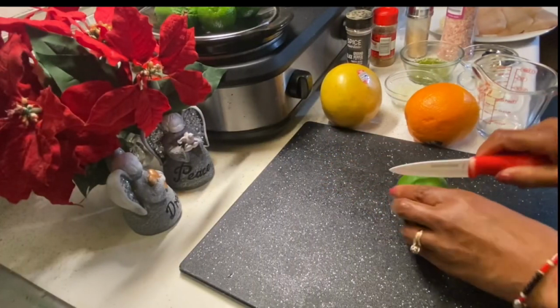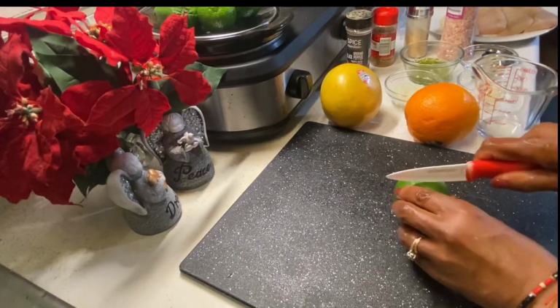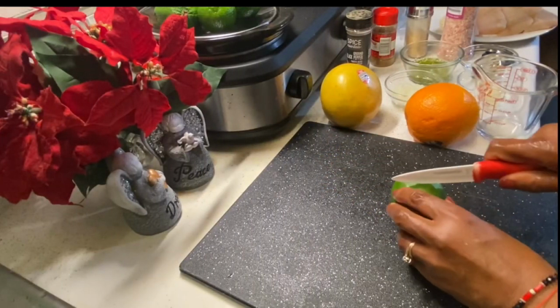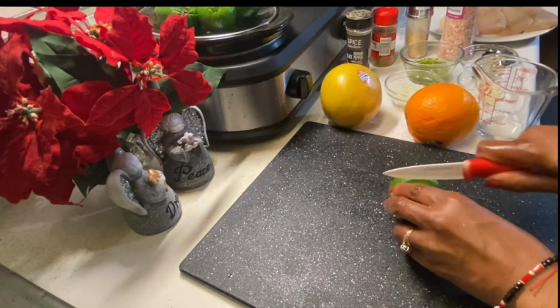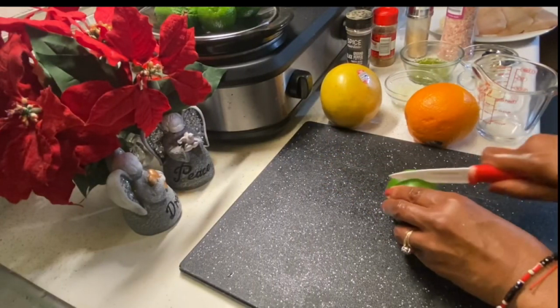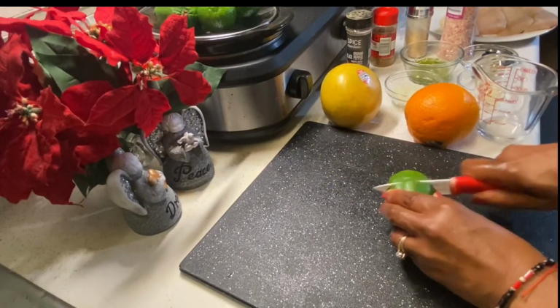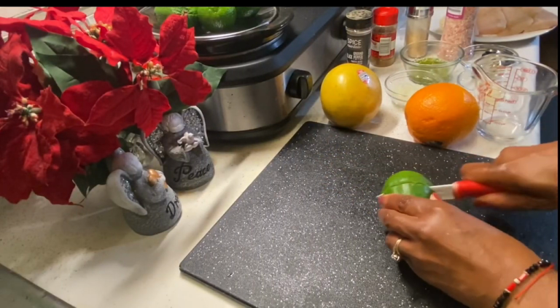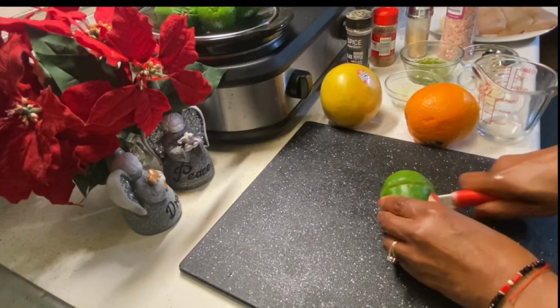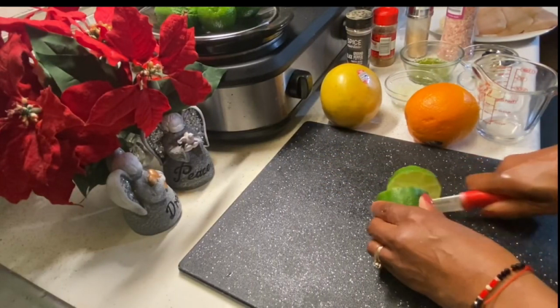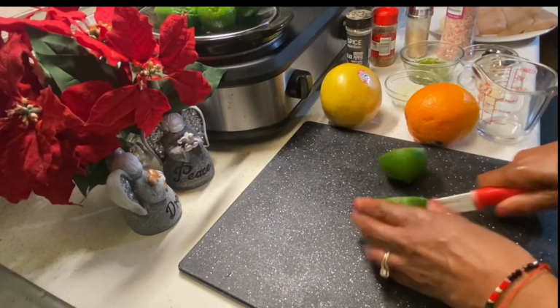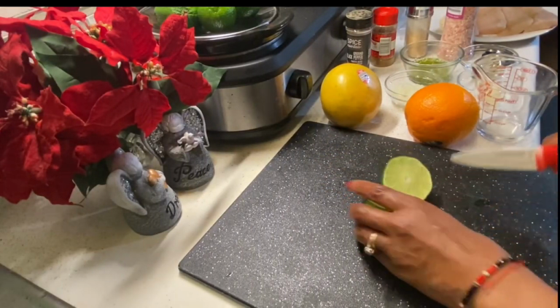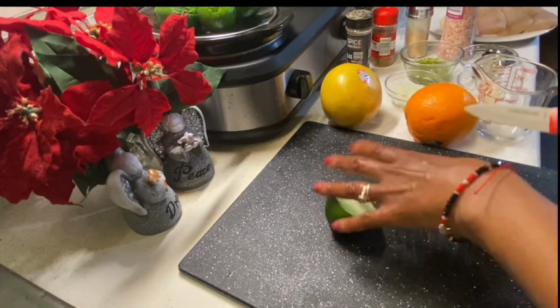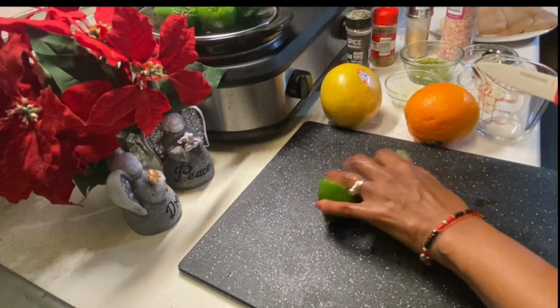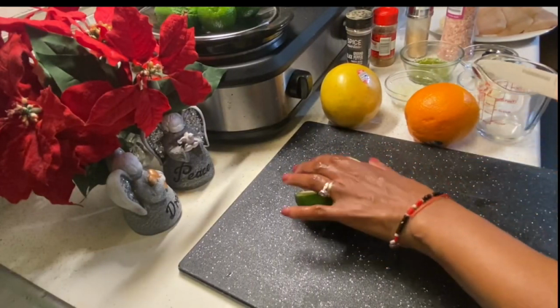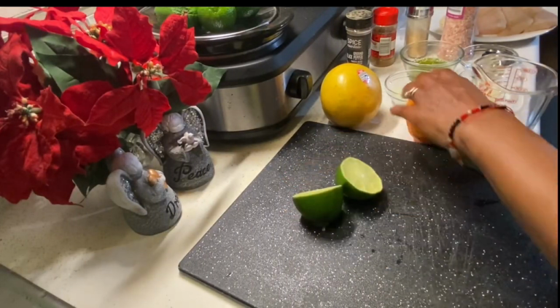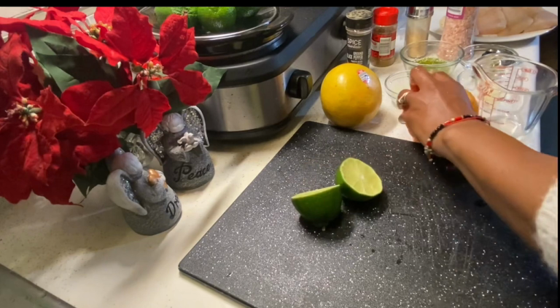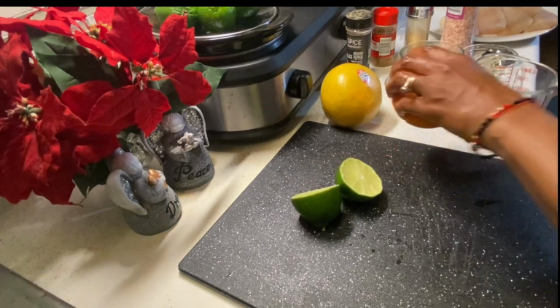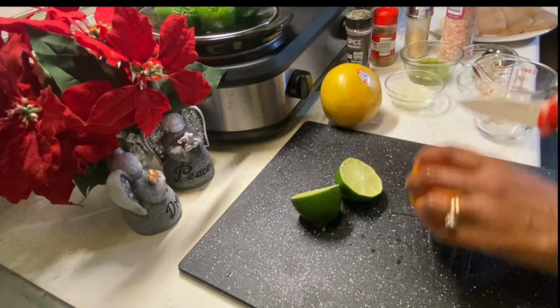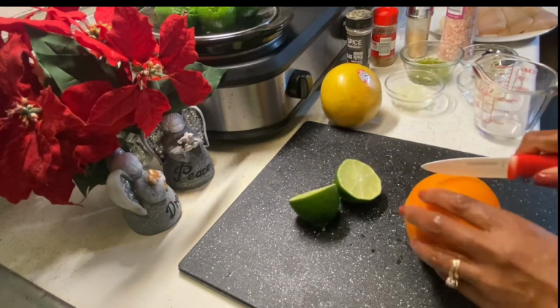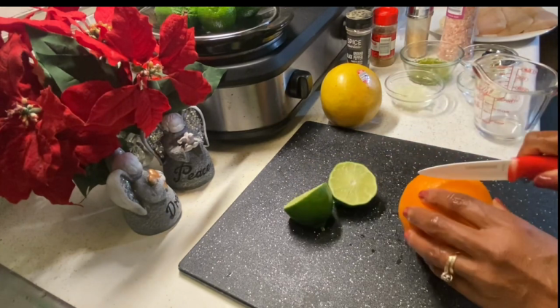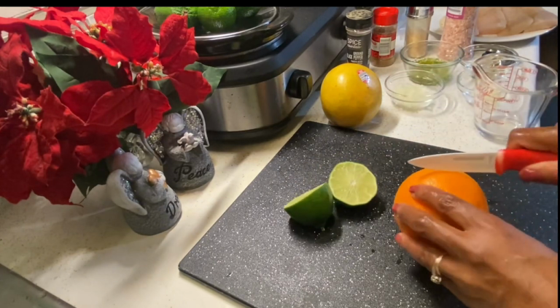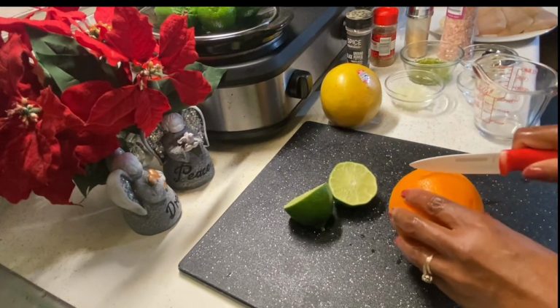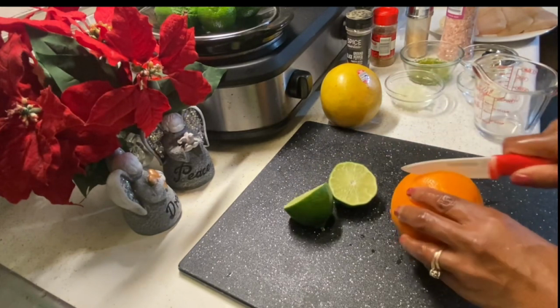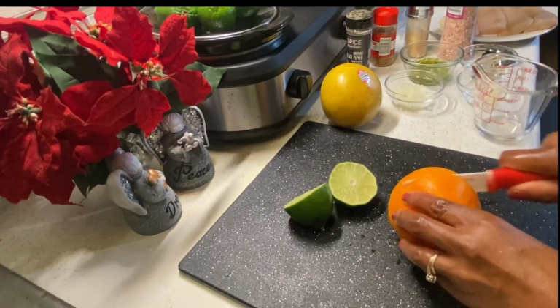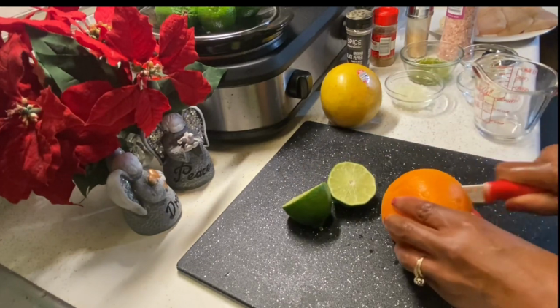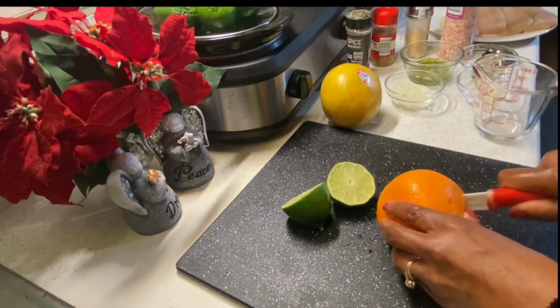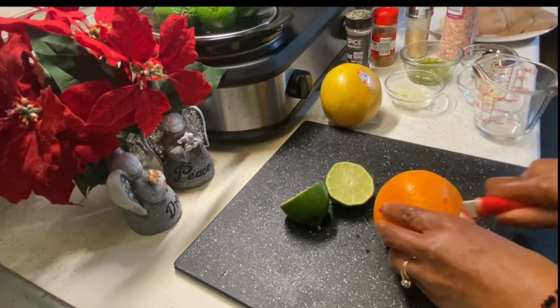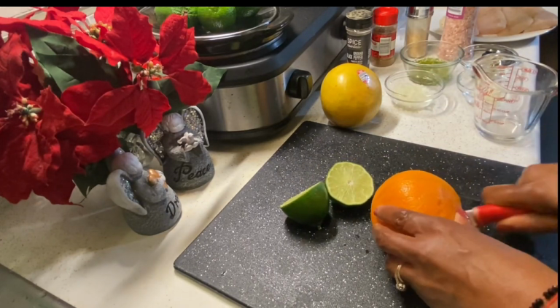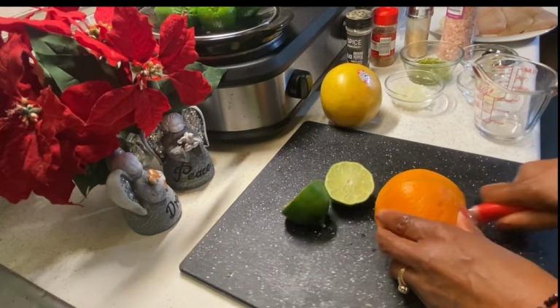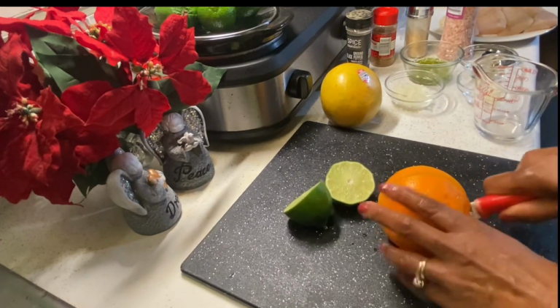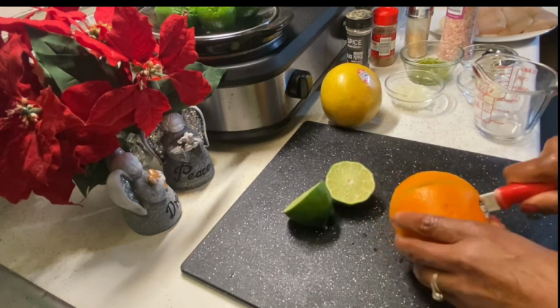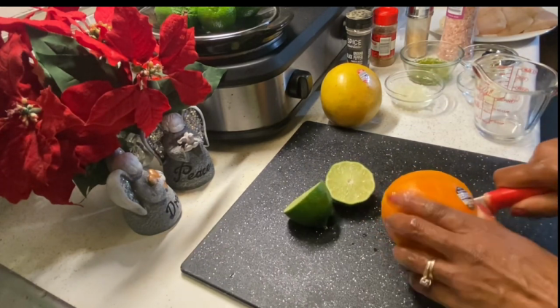So now I'm going to start making my mojo sauce. I'm just going to juice the fruits and then I'm going to add the dry ingredients to my juice.